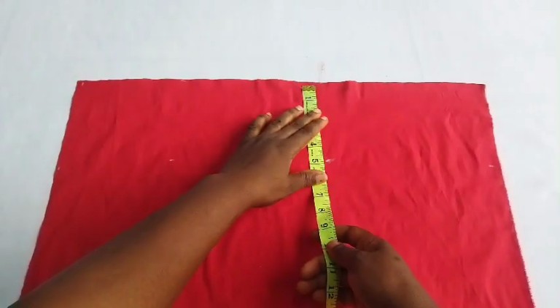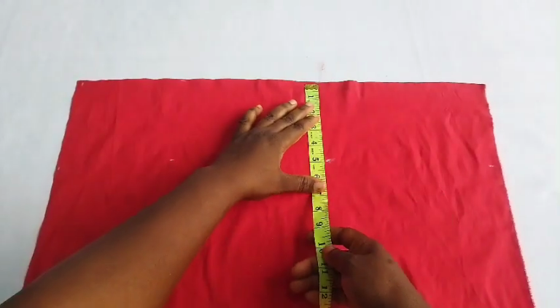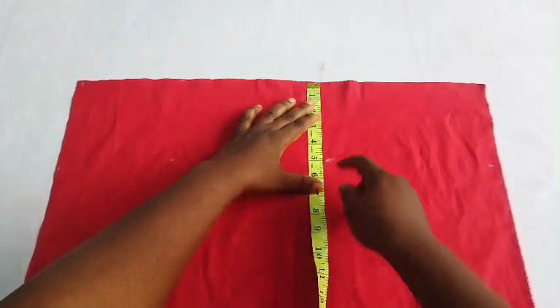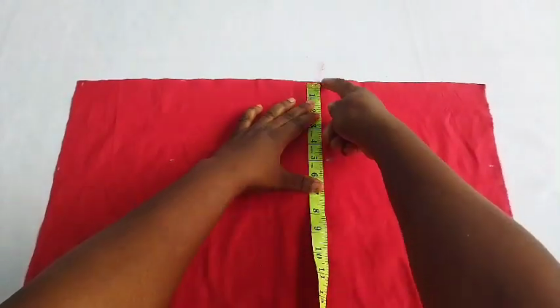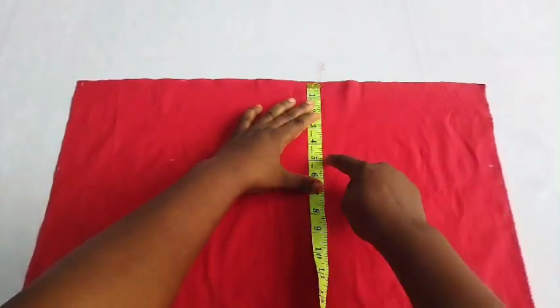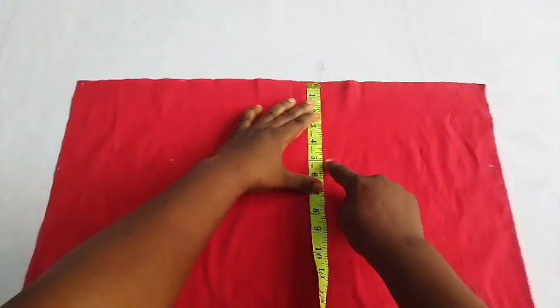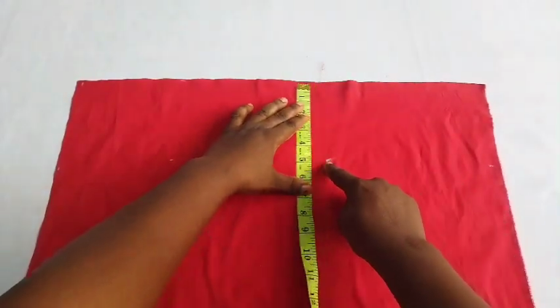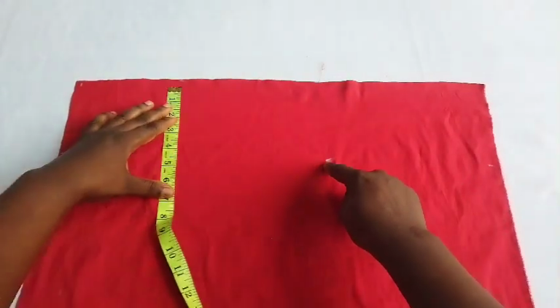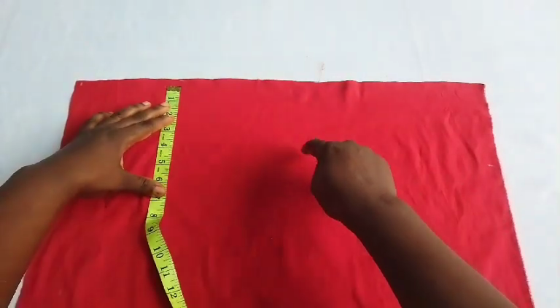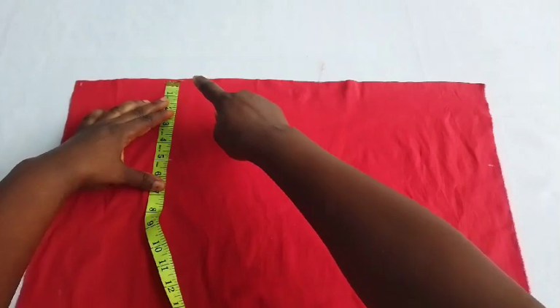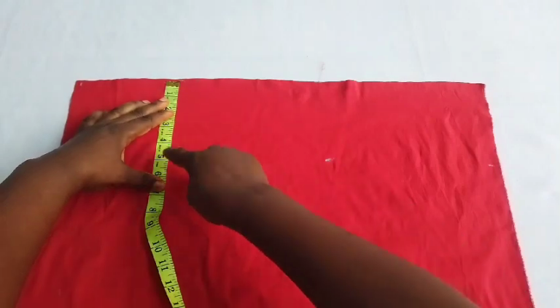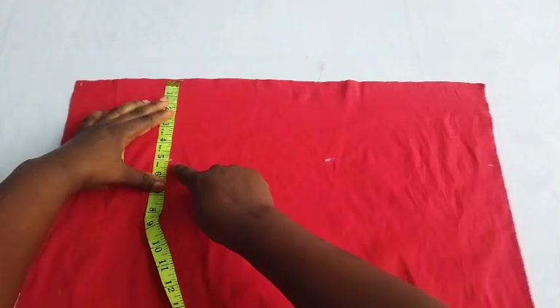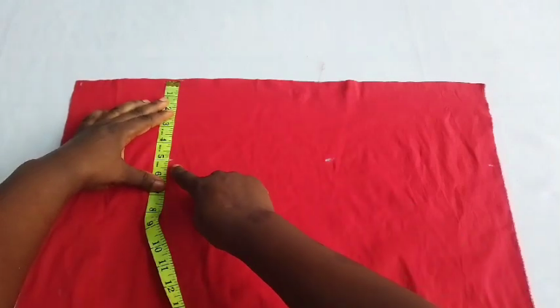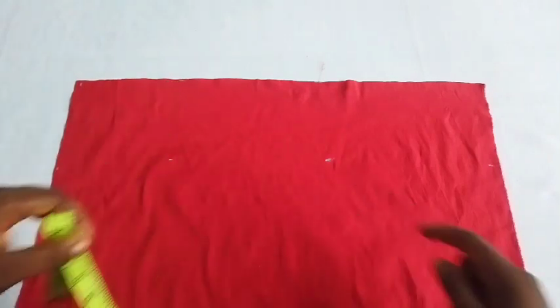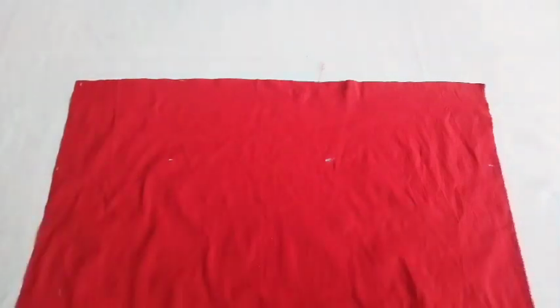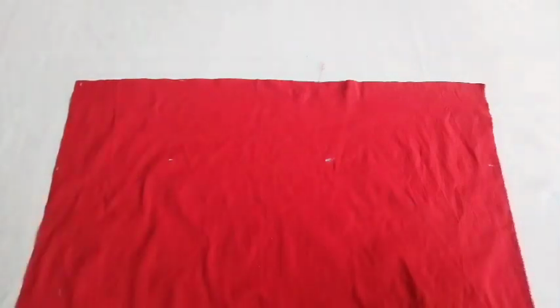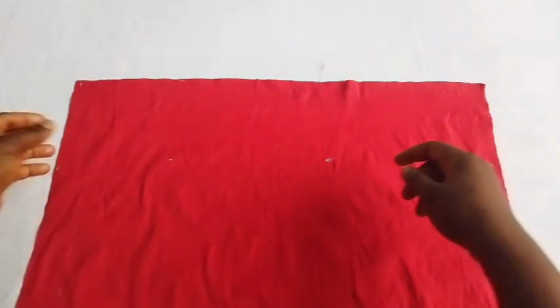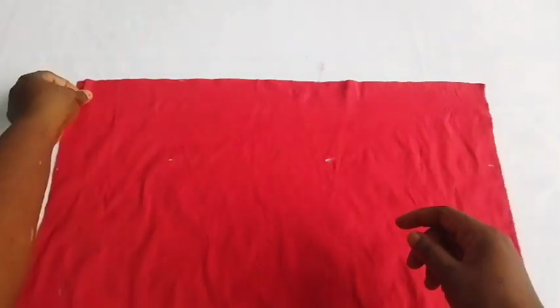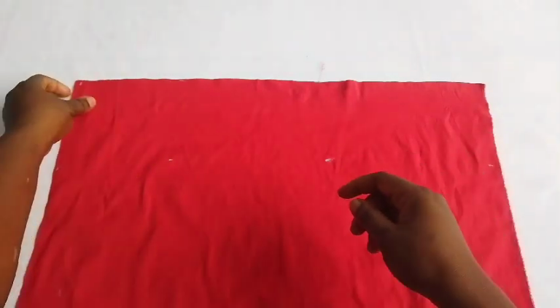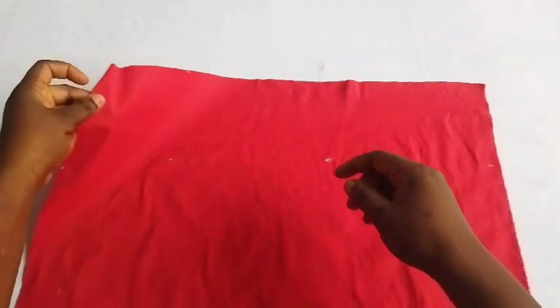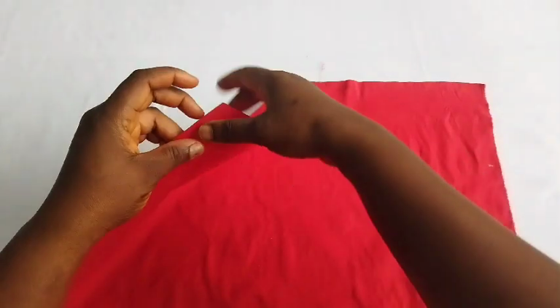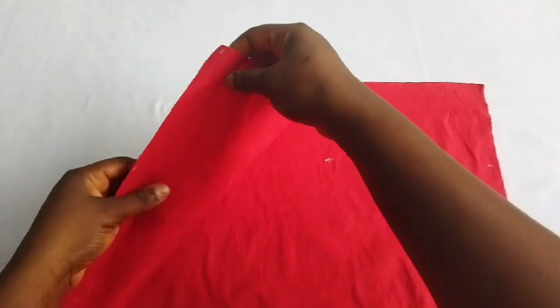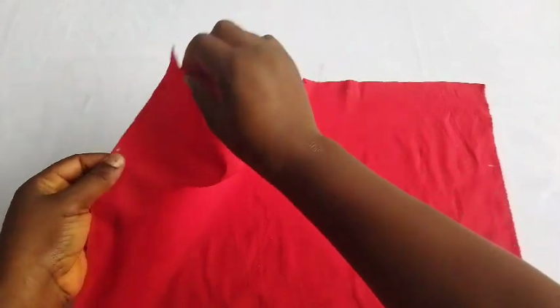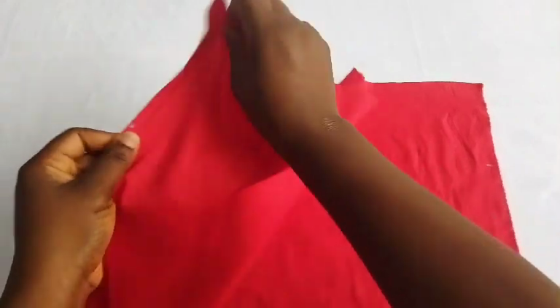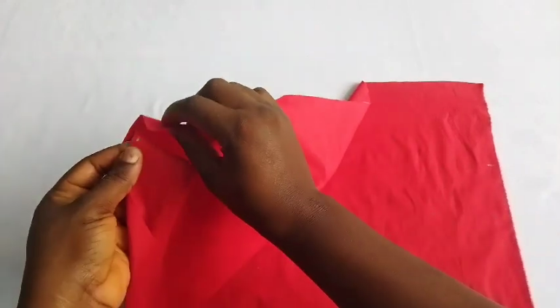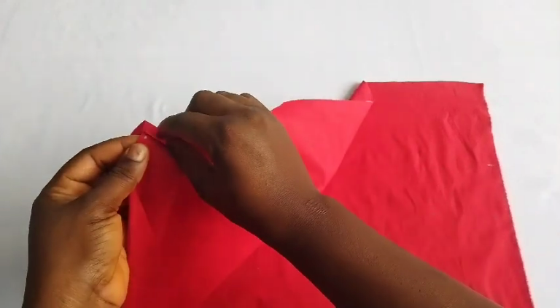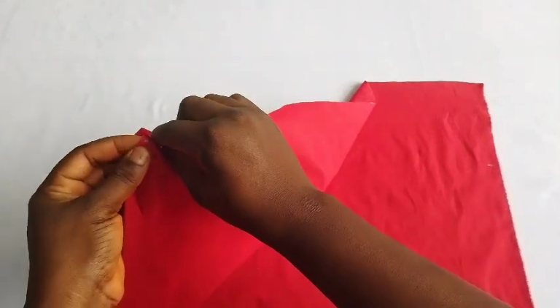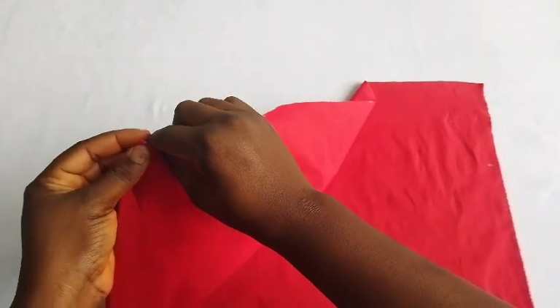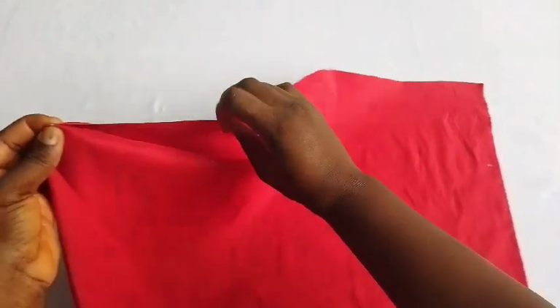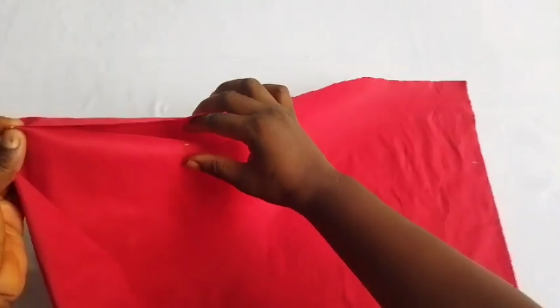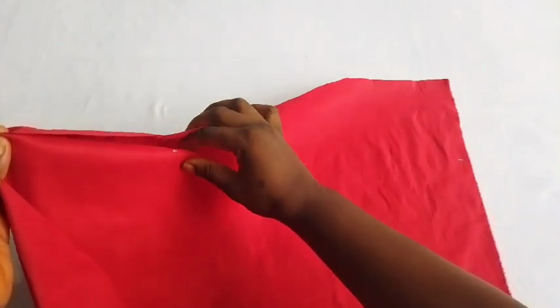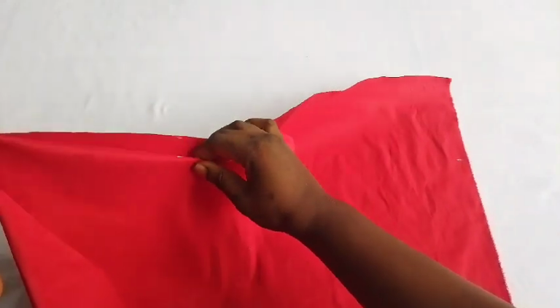I measured five inches for the band here. I didn't cut out the band separately — I added the band to the base, which is five inches. That particular point I showed you is five inches. After marking out my band, I folded it this way.